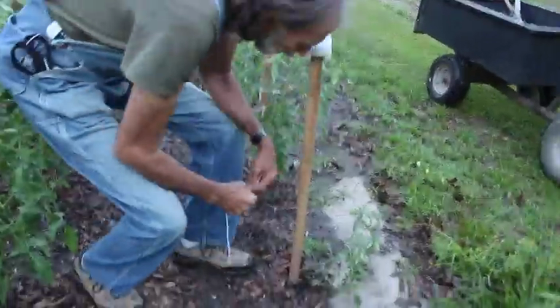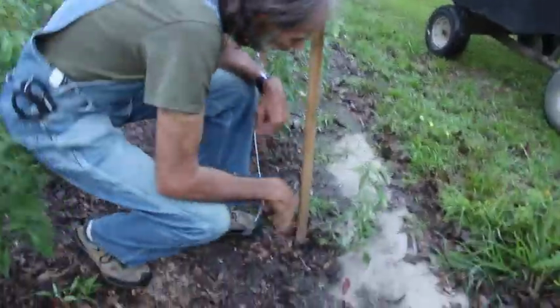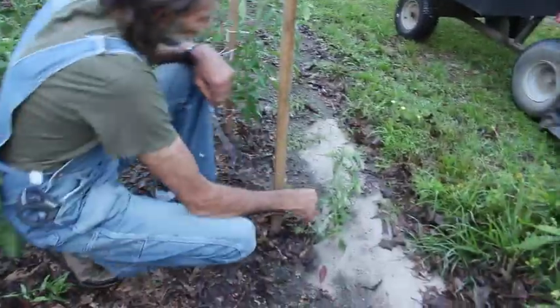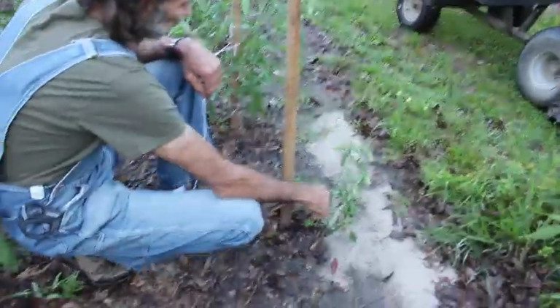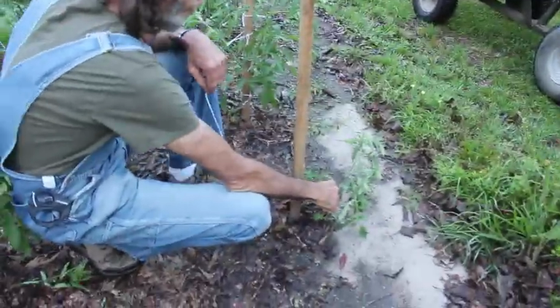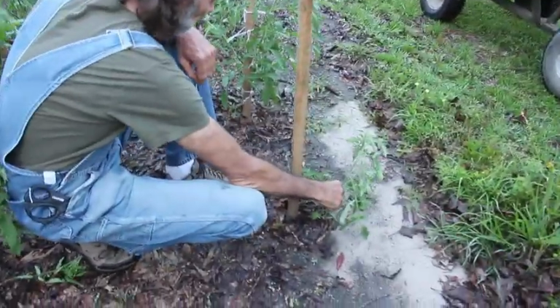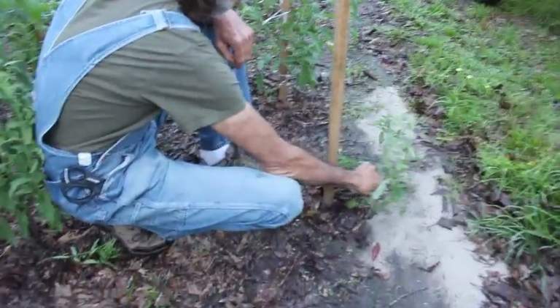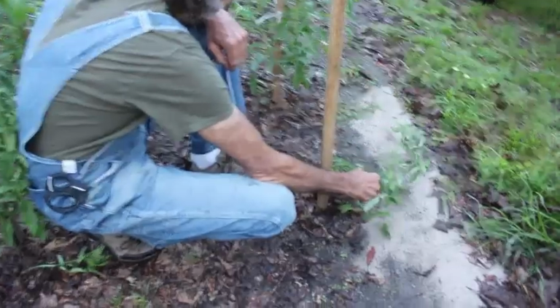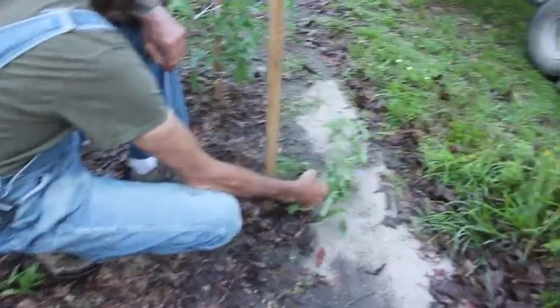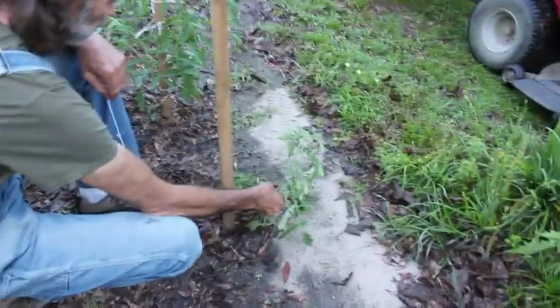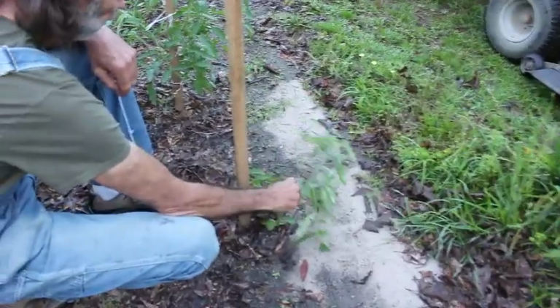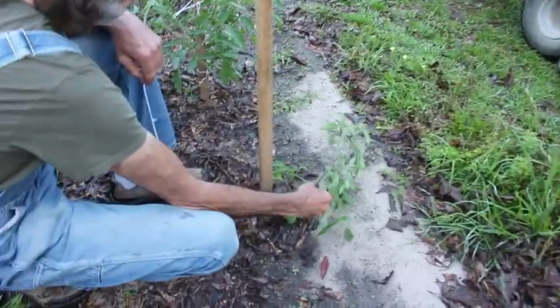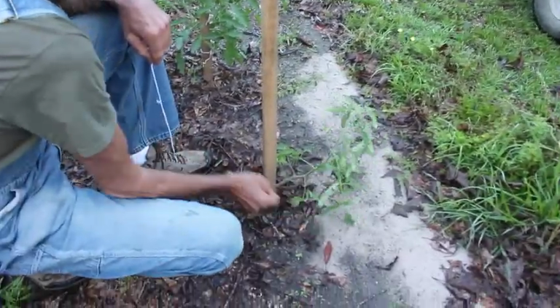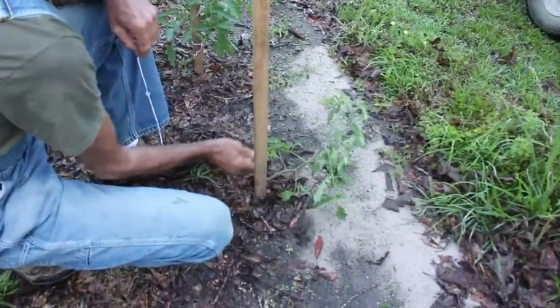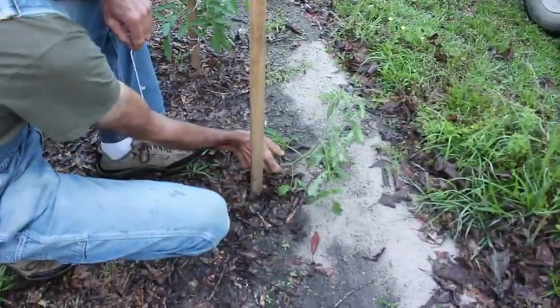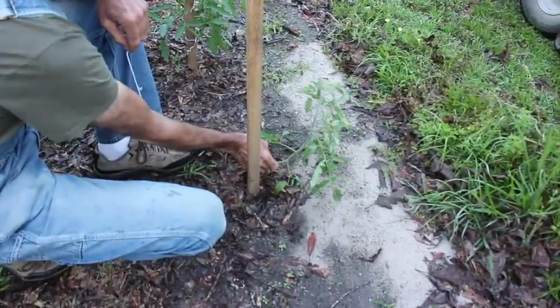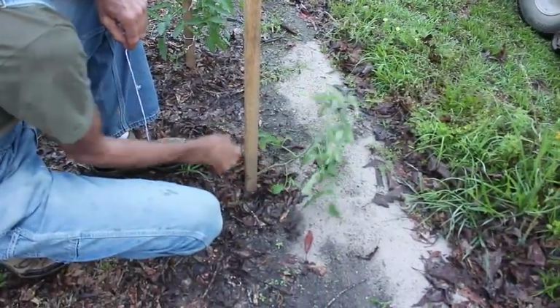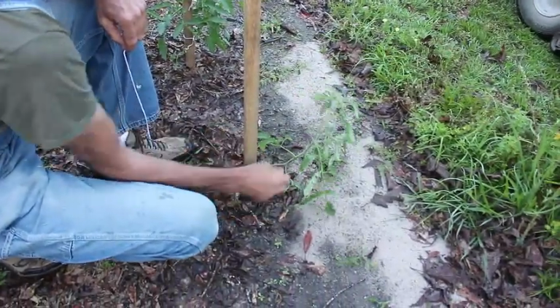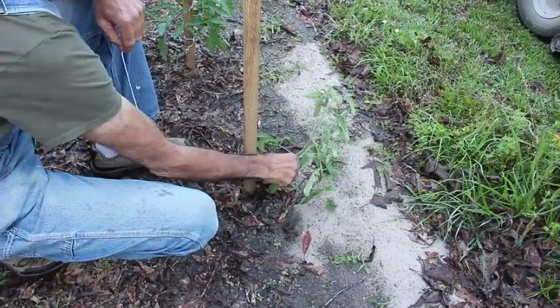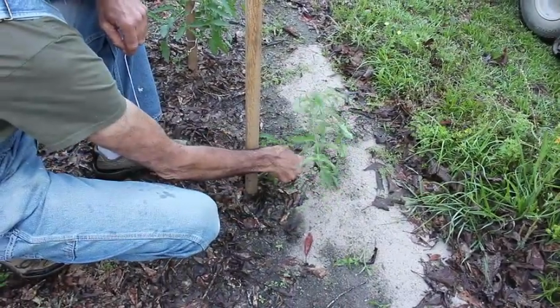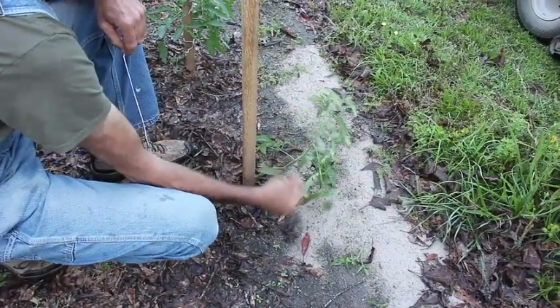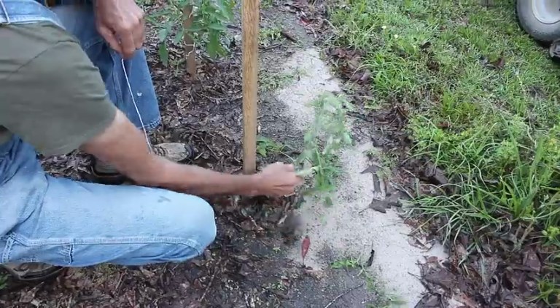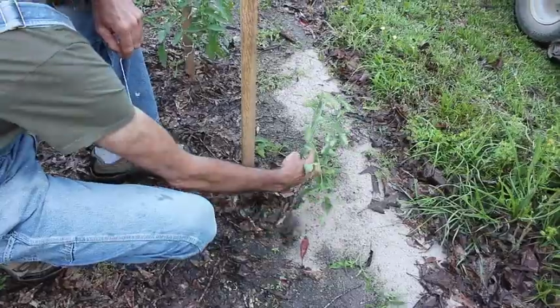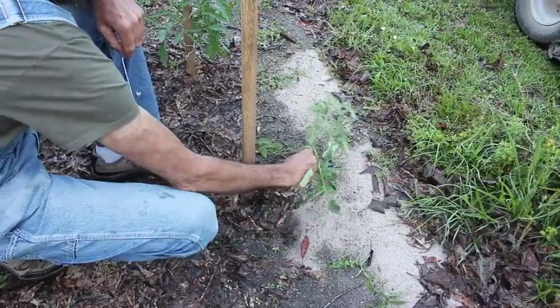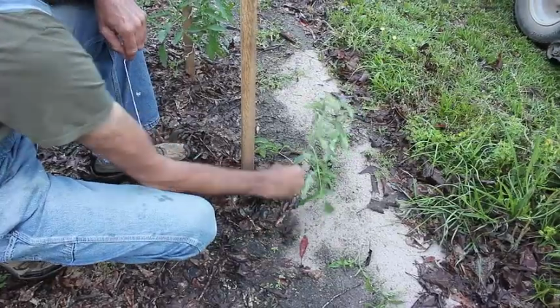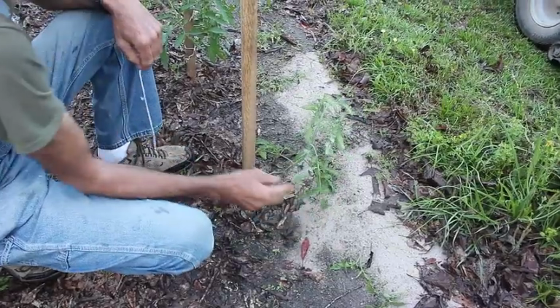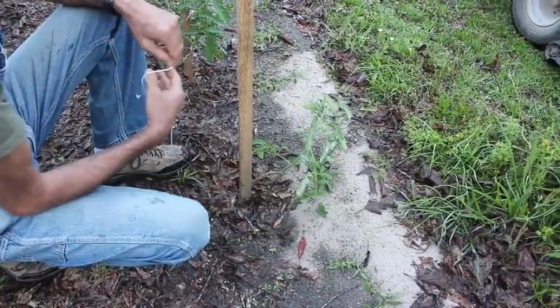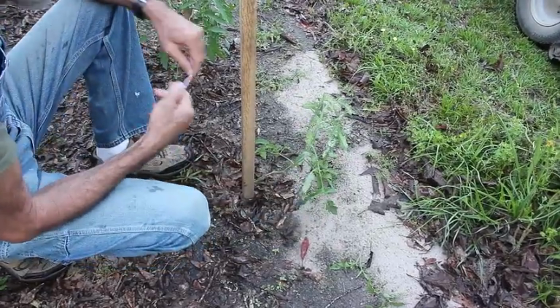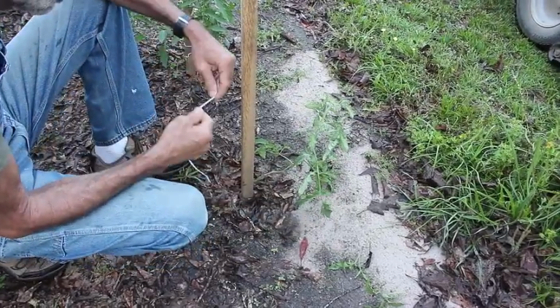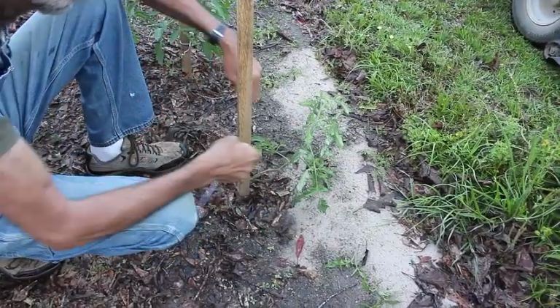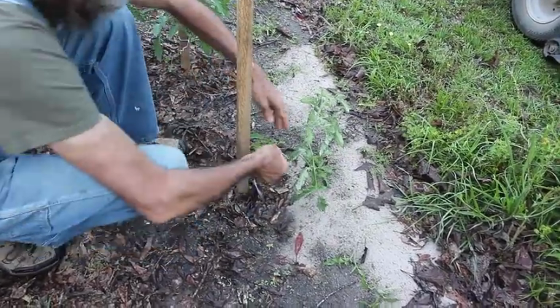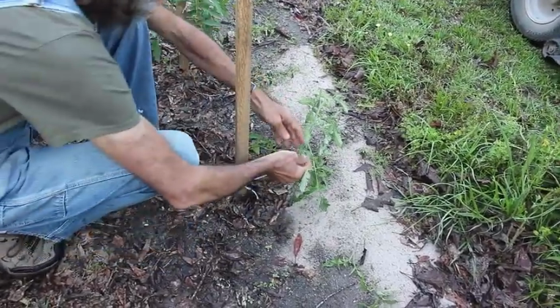We got a young plant here that we set out. We're going to try to get a few of these suckers off of it because they'll just prevent it from growing. Get these bottom leaves off too, because you have to realize you're not growing leaves — you're growing tomatoes.